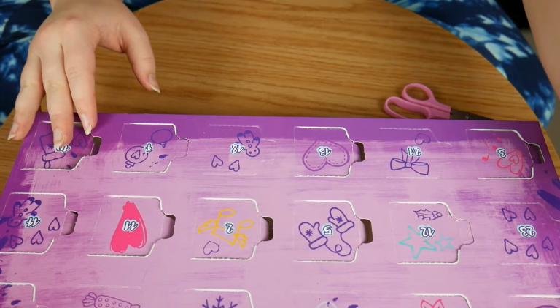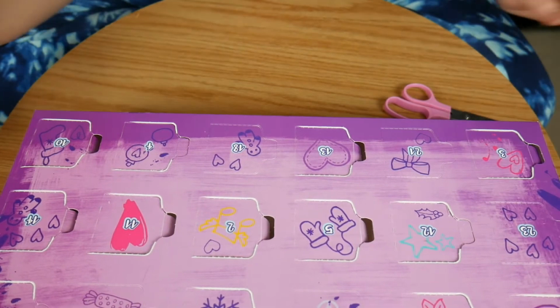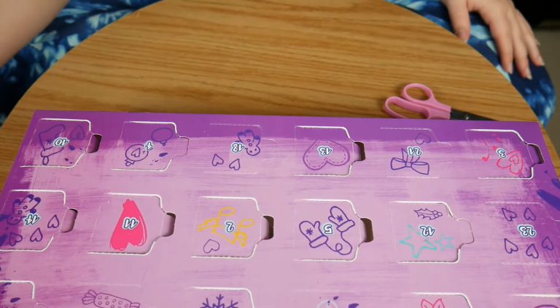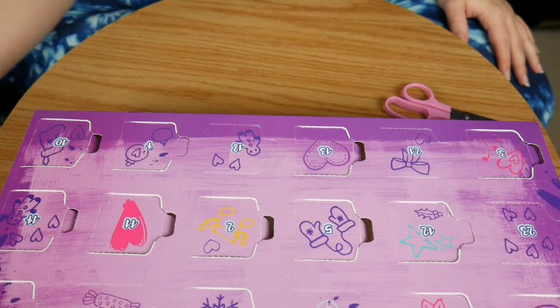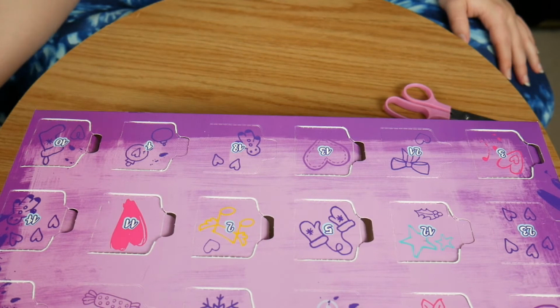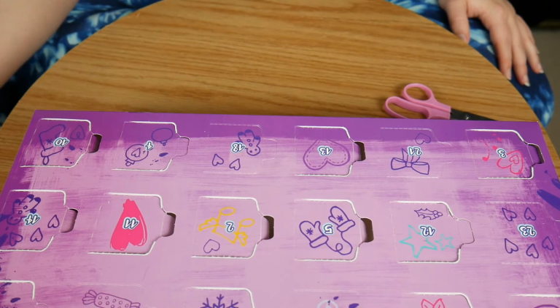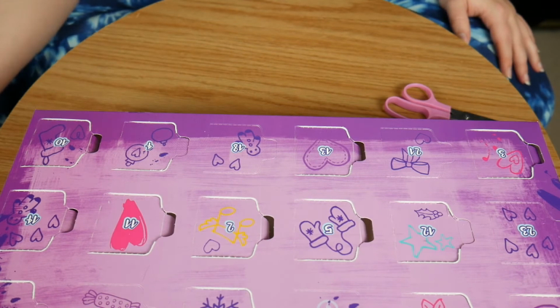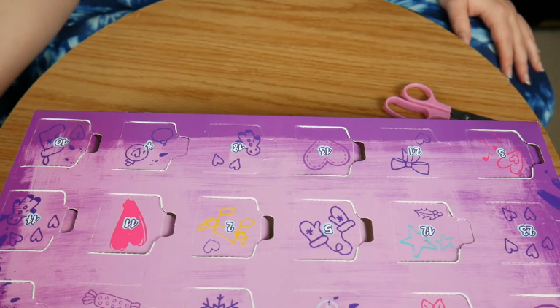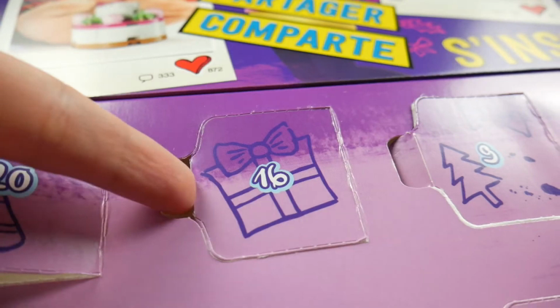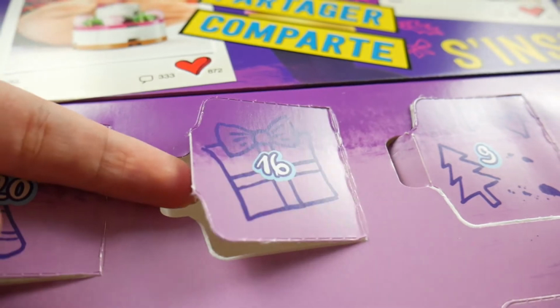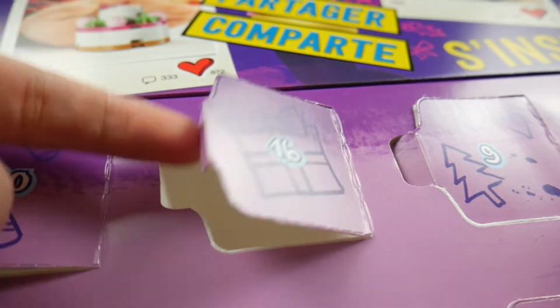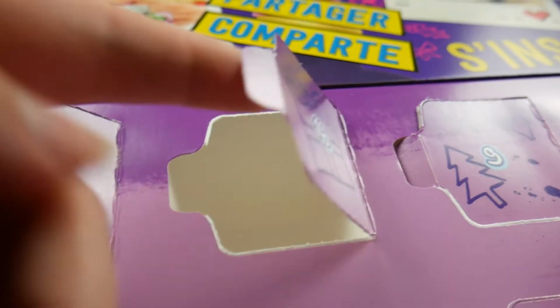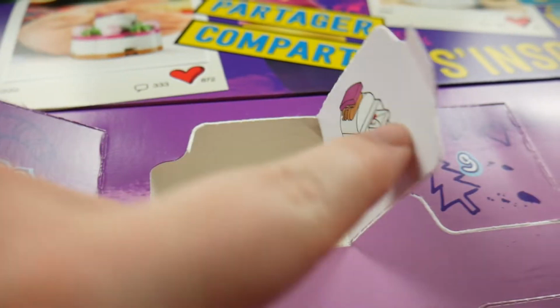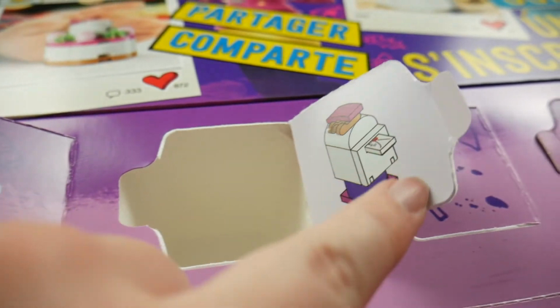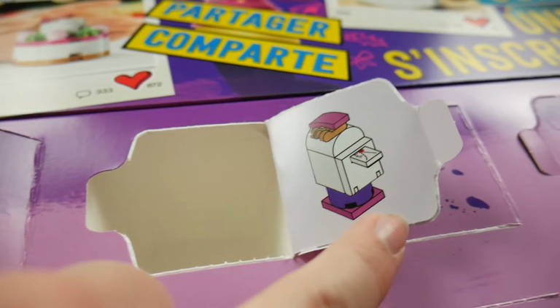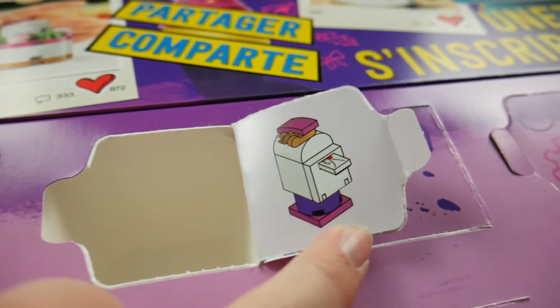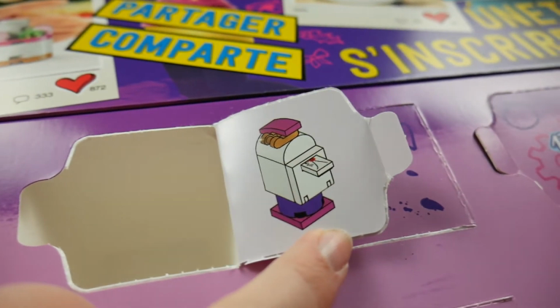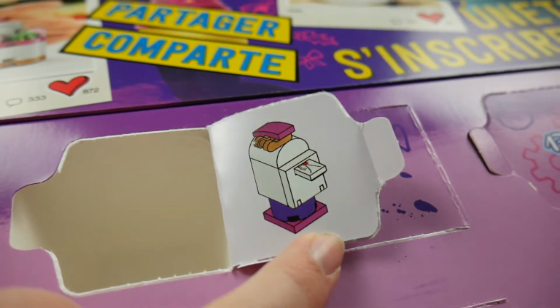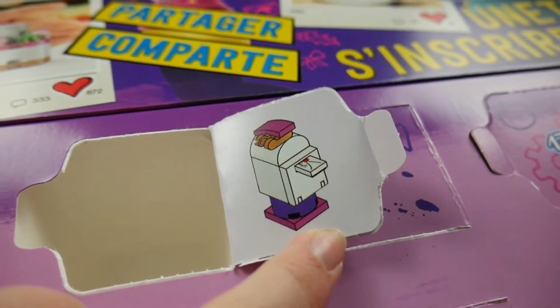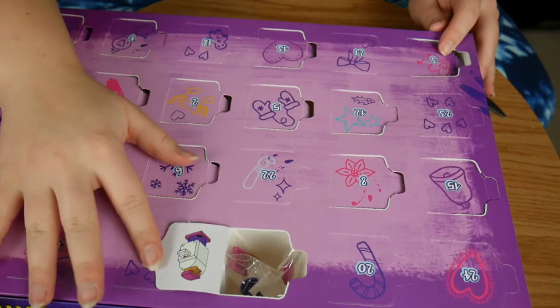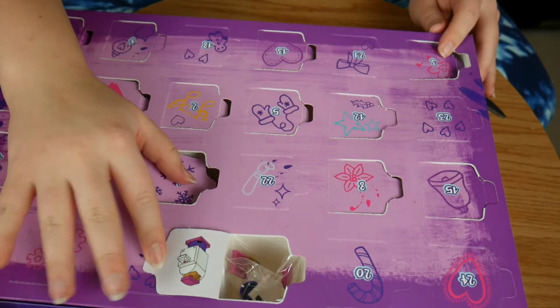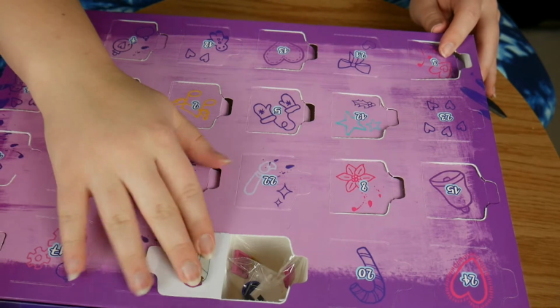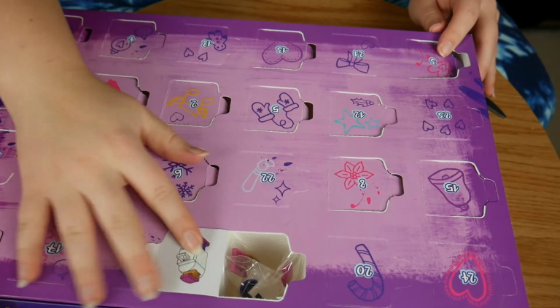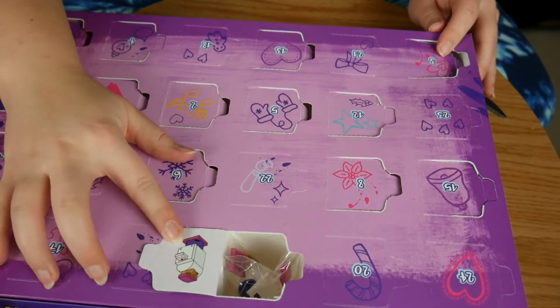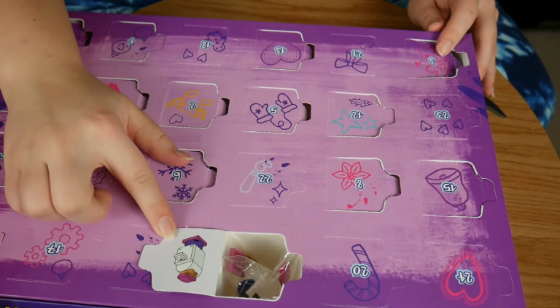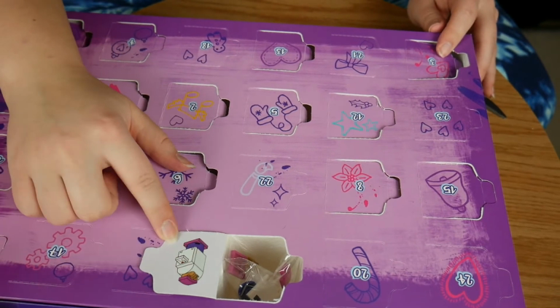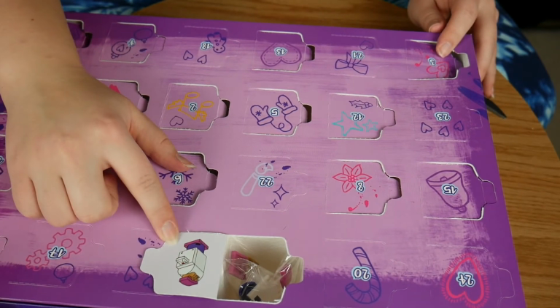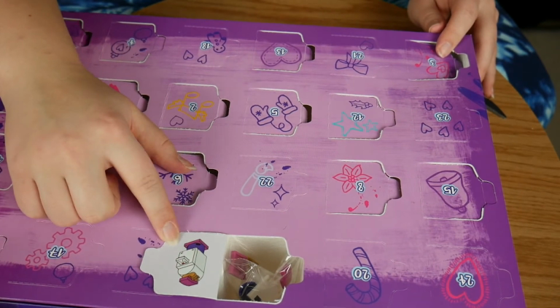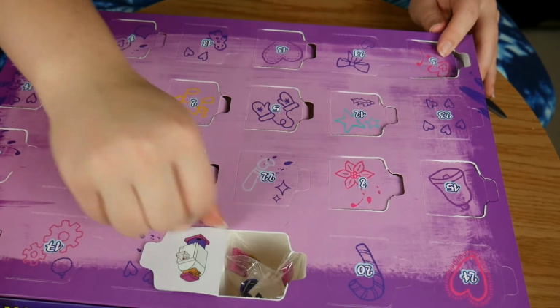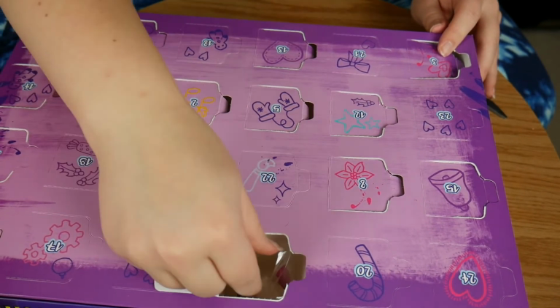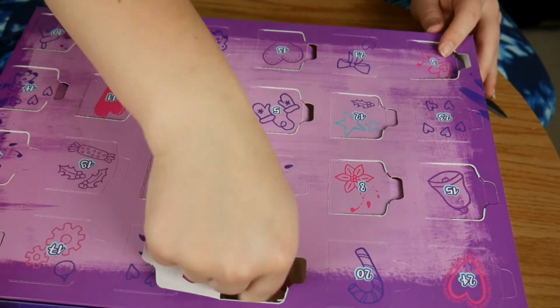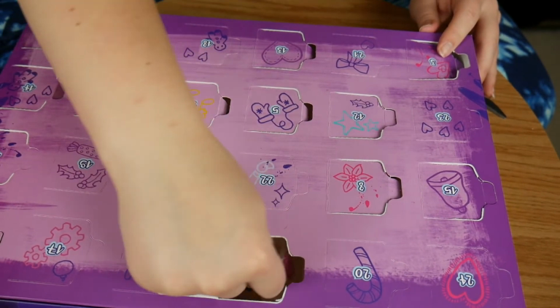So now we're on to number 16. And it seems to be a little mailbox.